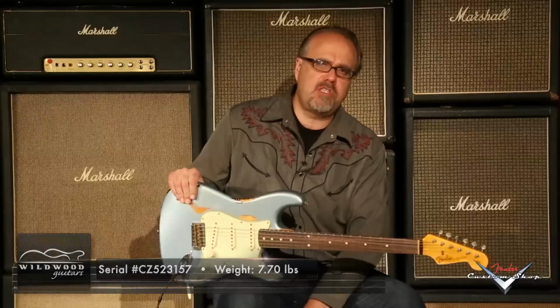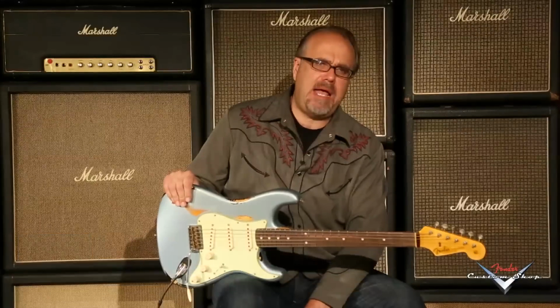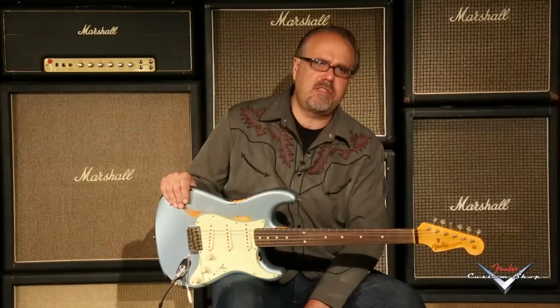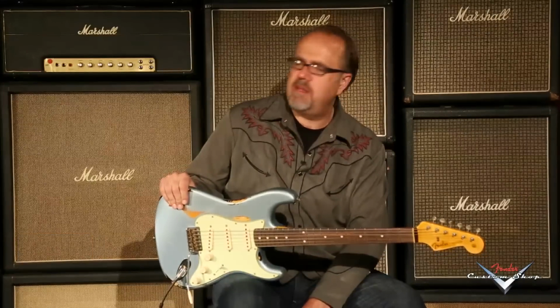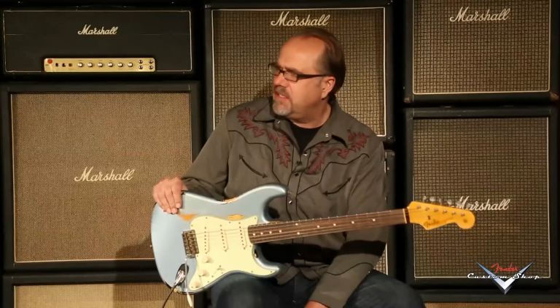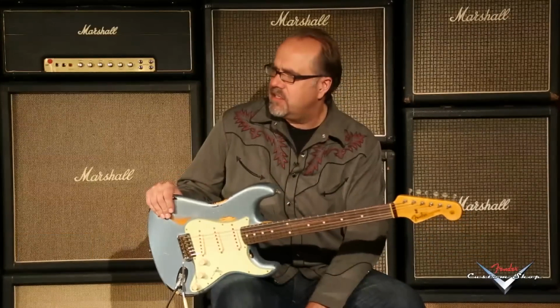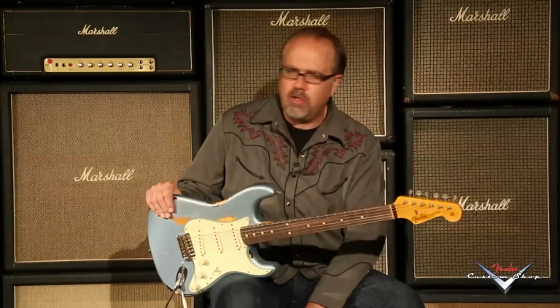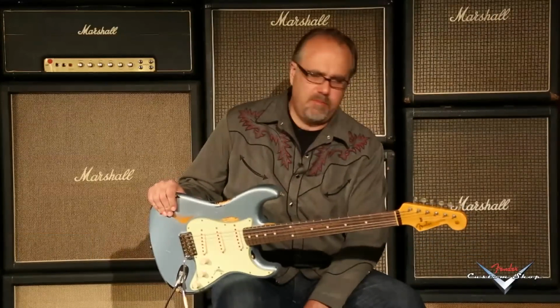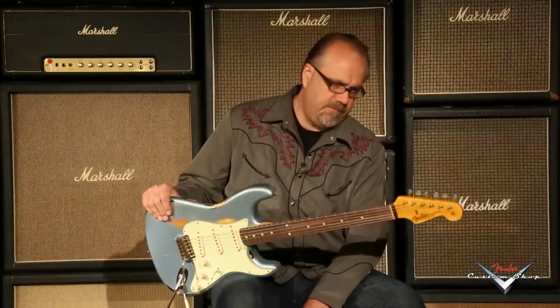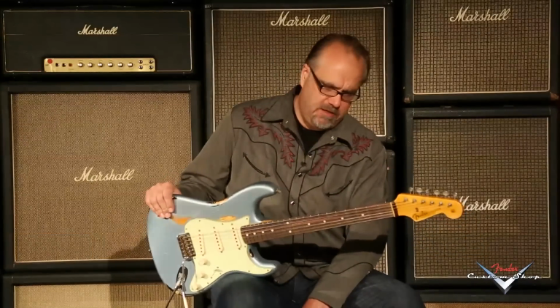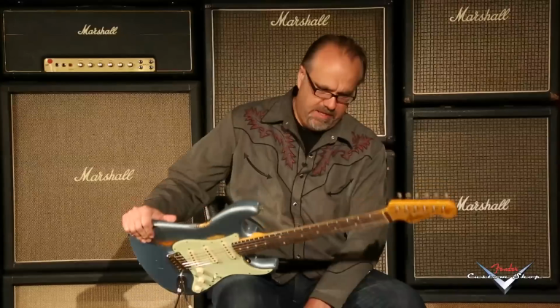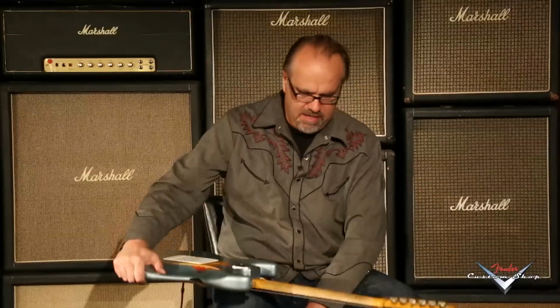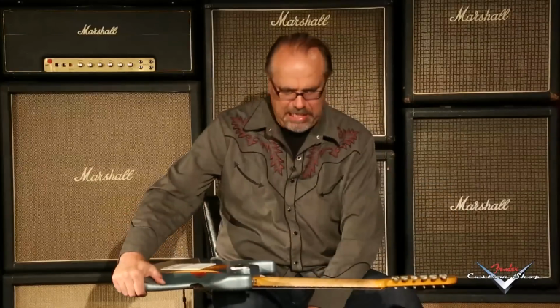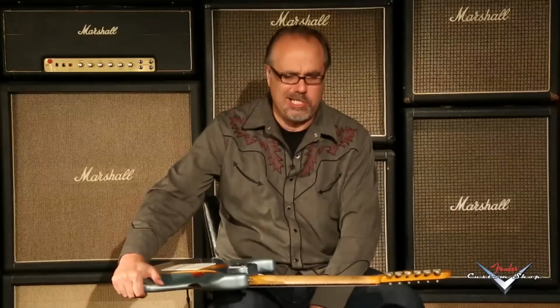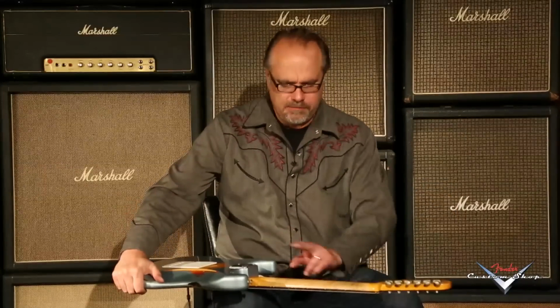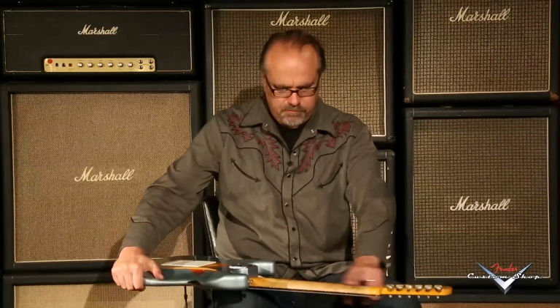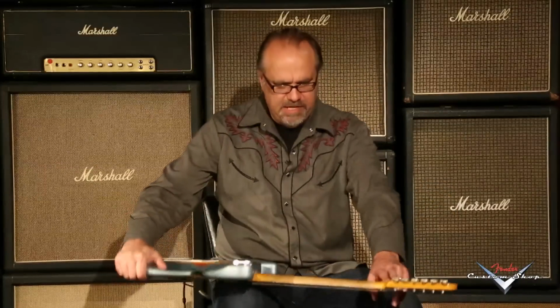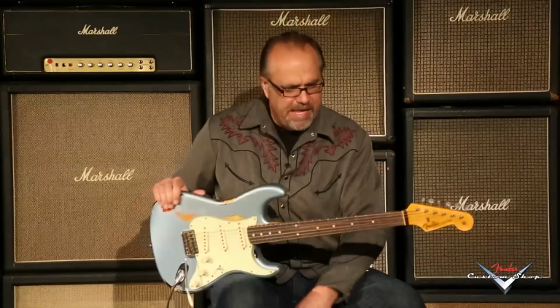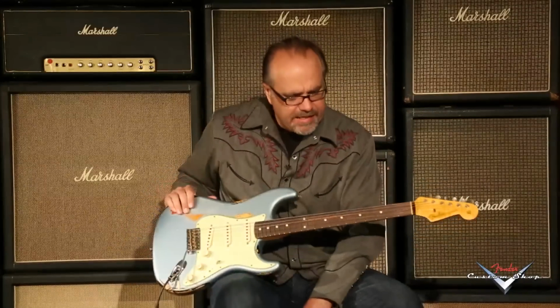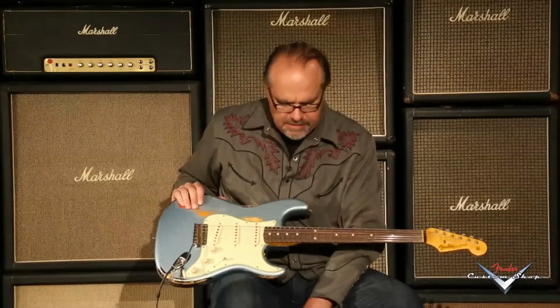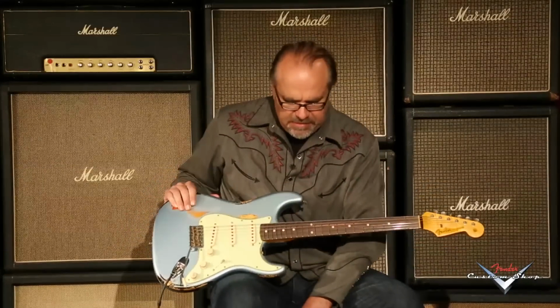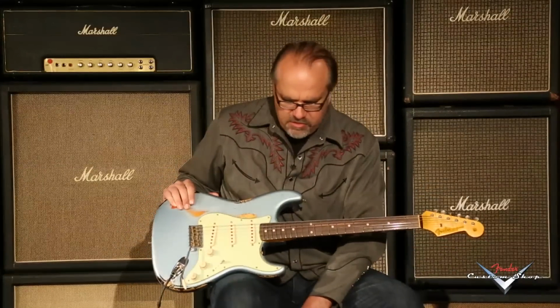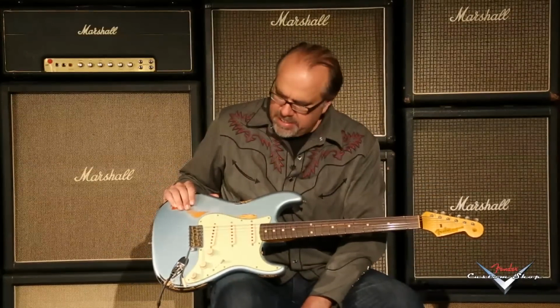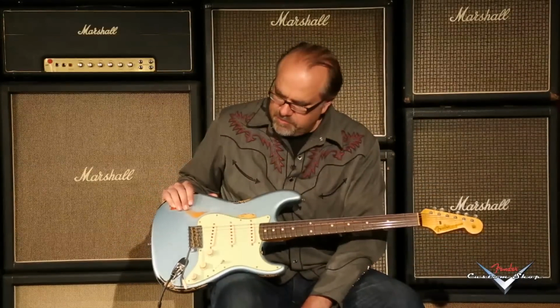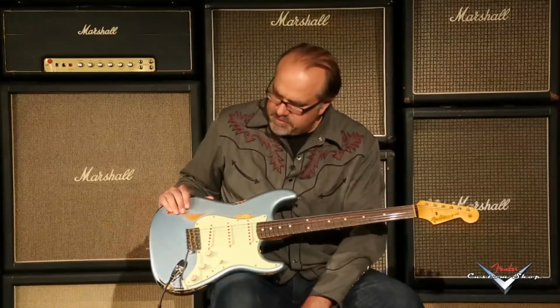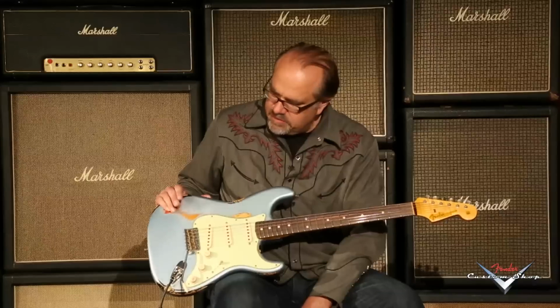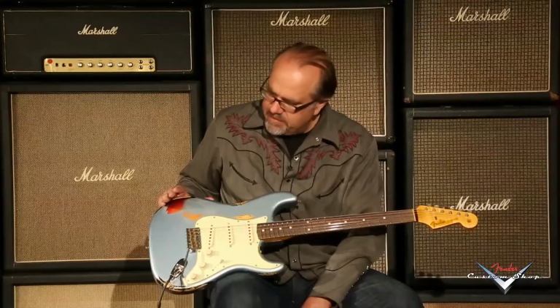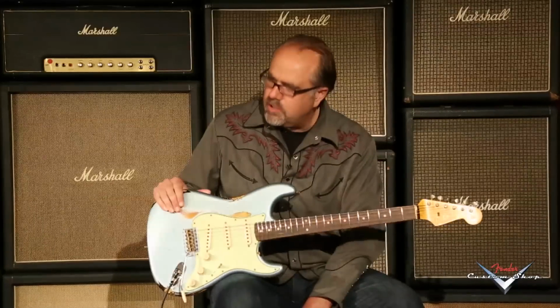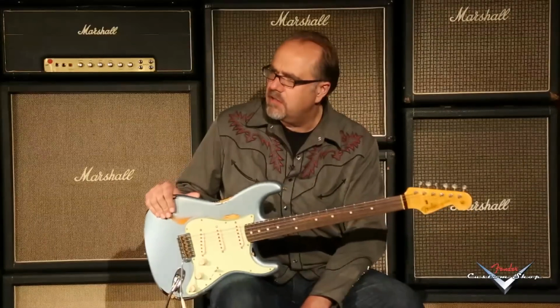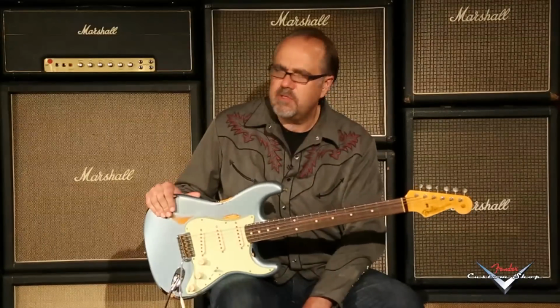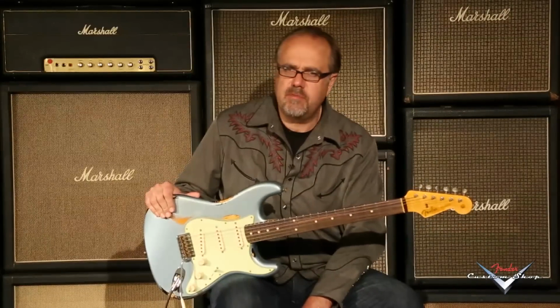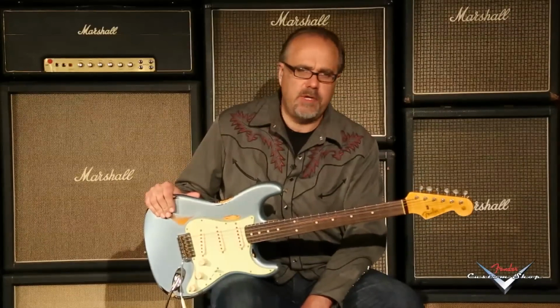7.7 pounds. These guitars have been amazingly consistent — gloriously appointed, they sound magnificent. Flame maple back of the neck, flat radius, taller frets, great pickups. And again, those cool custom colors over the three-tone sunburst. Man, that's wicked.